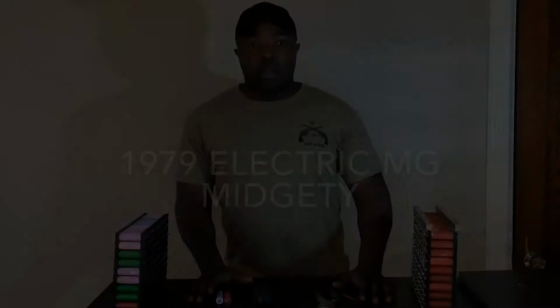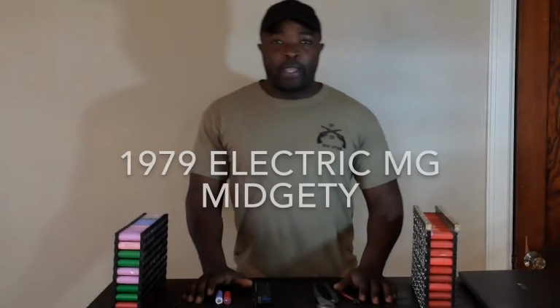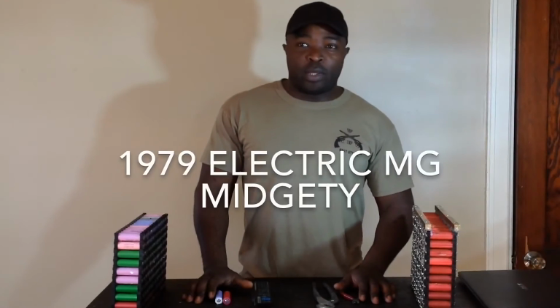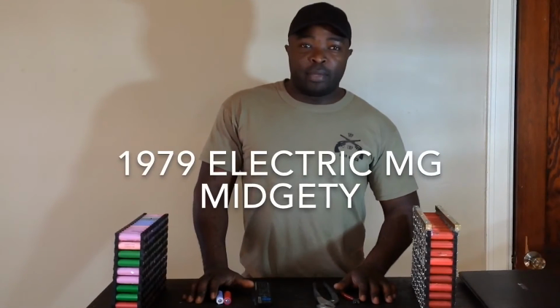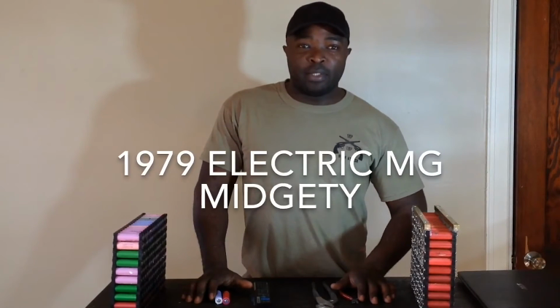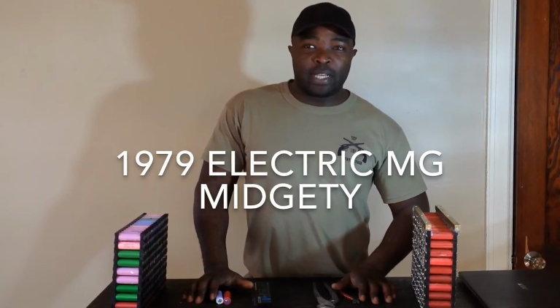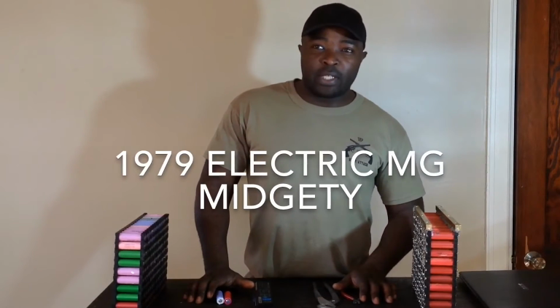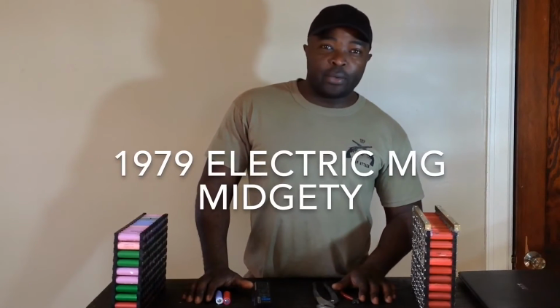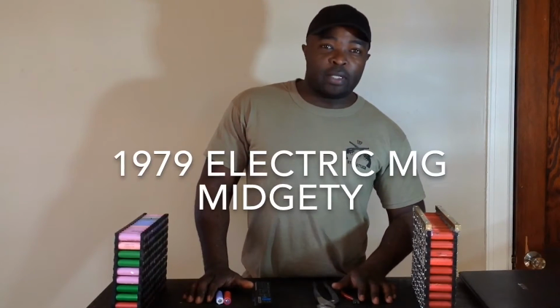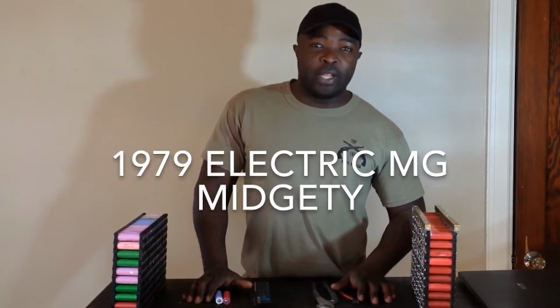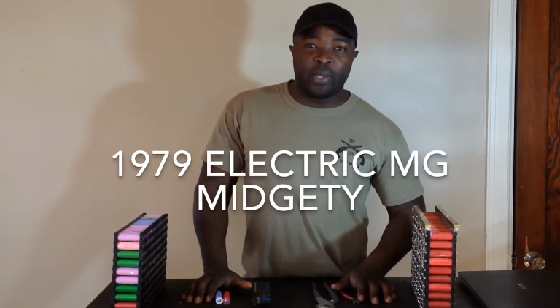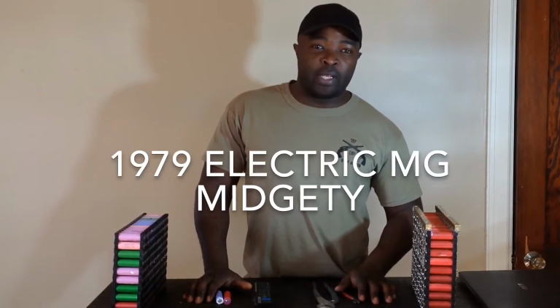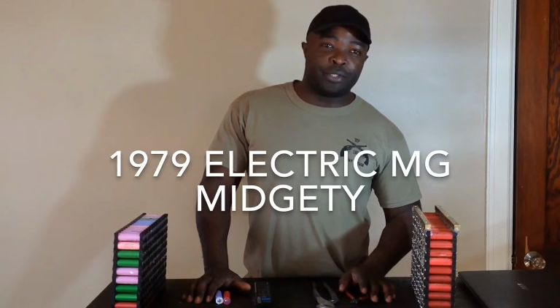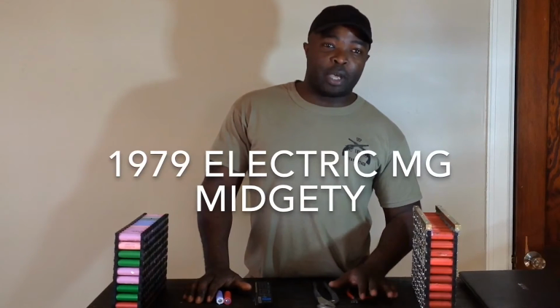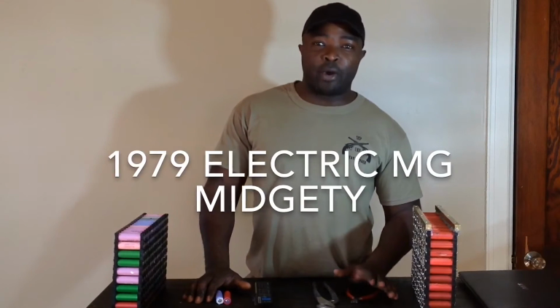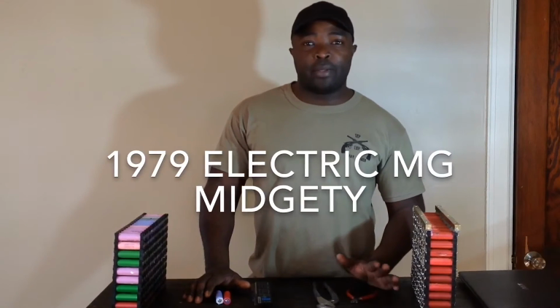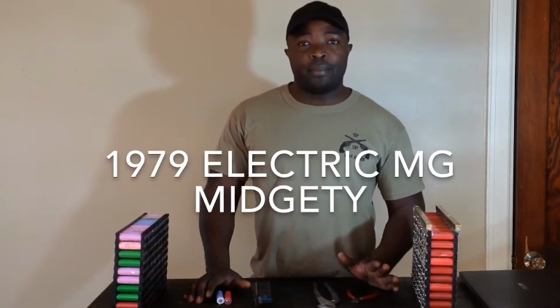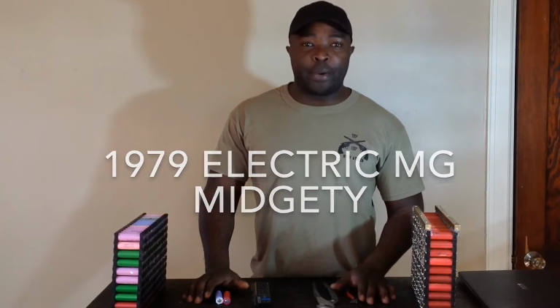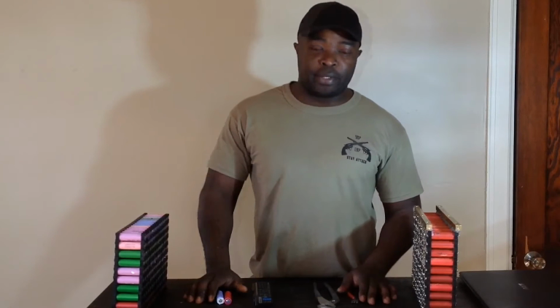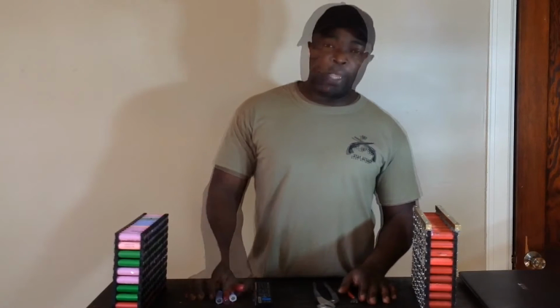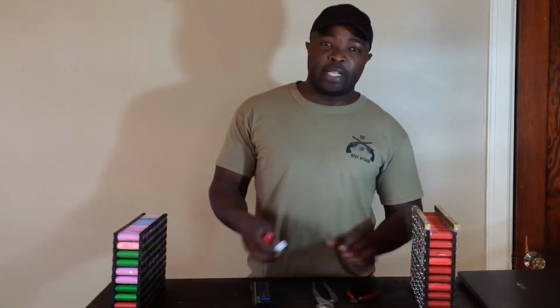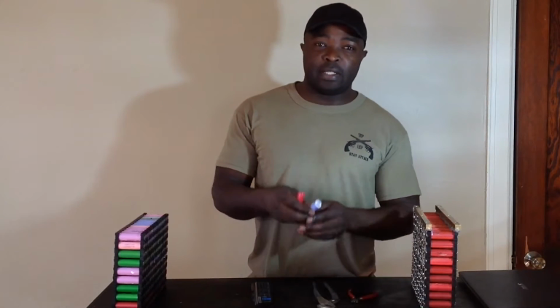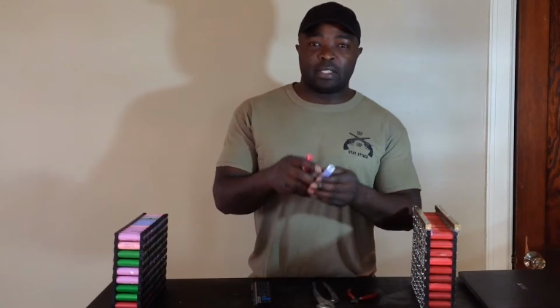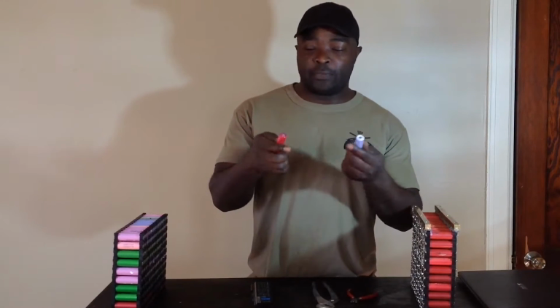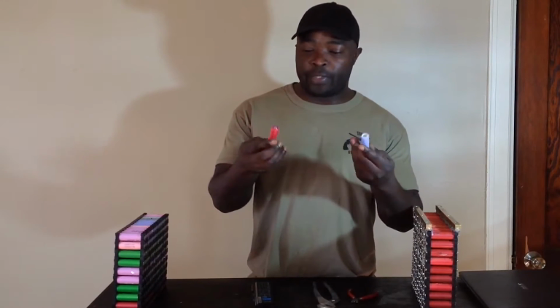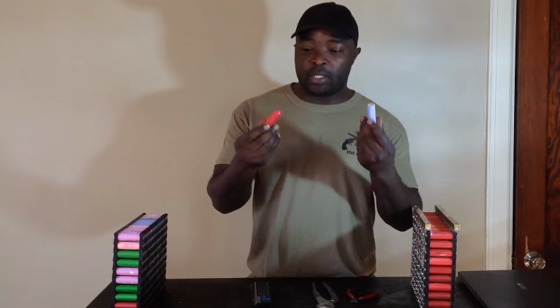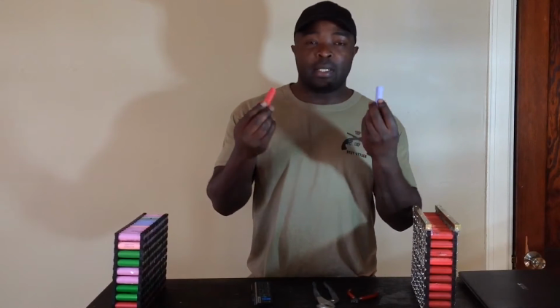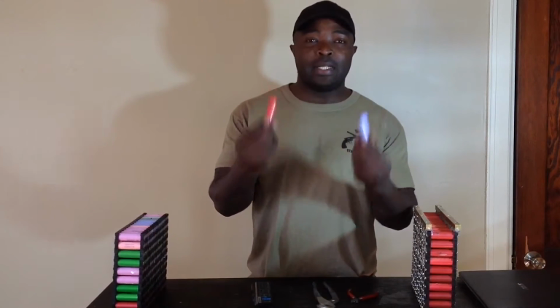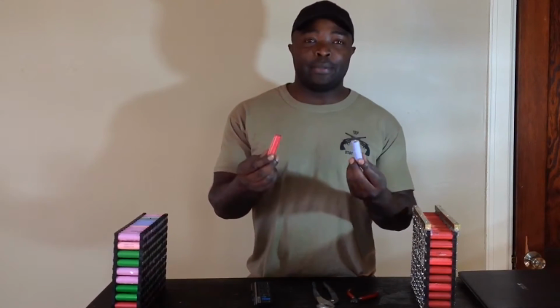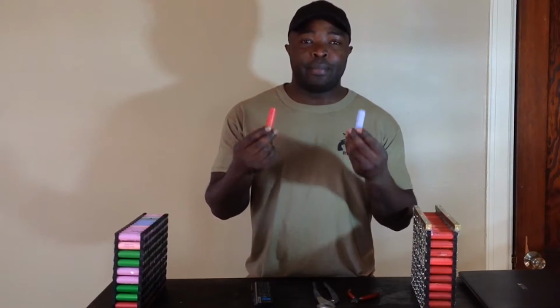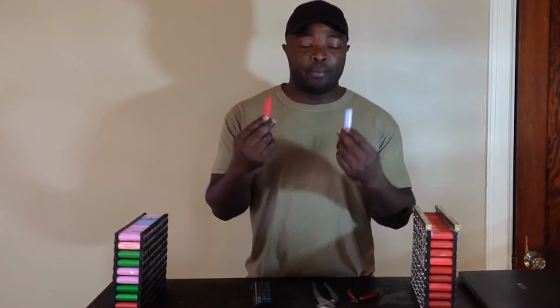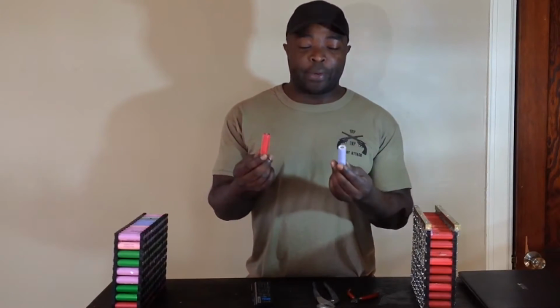Hi everyone, my name is Njaka Kinko and today we are here to talk about batteries — 18650 lithium batteries.